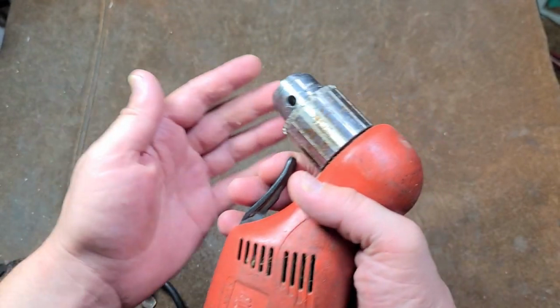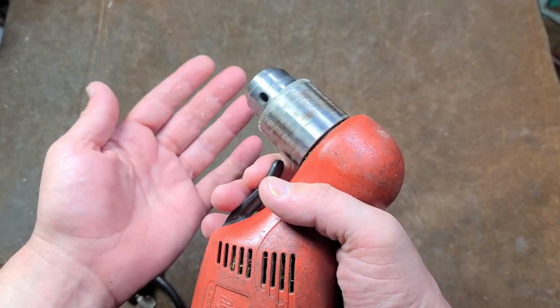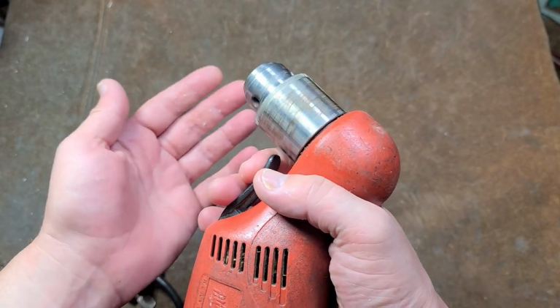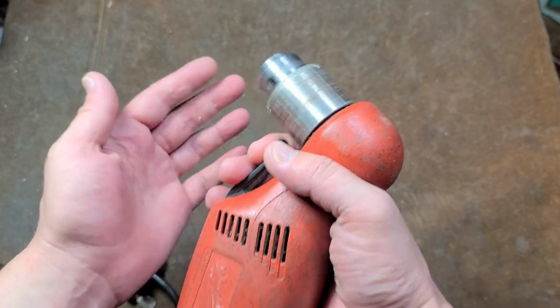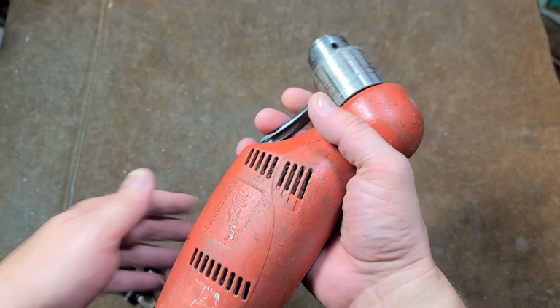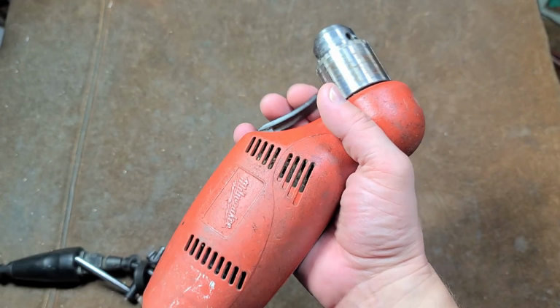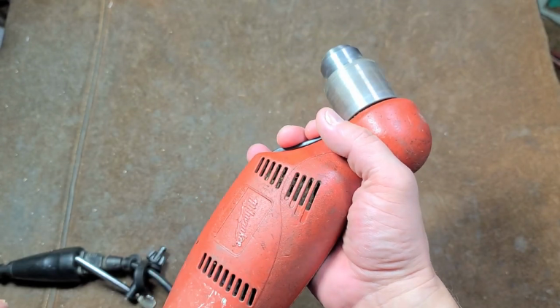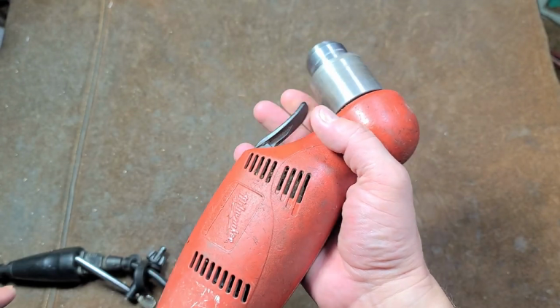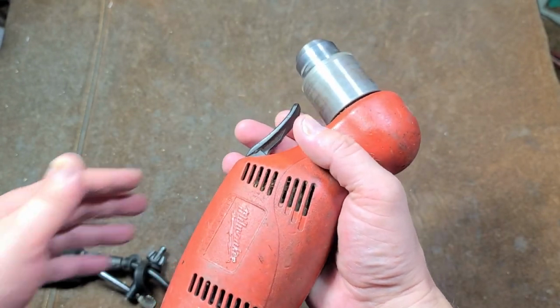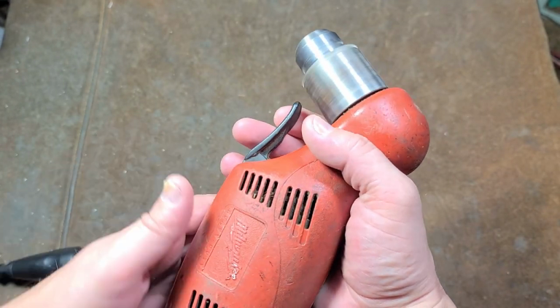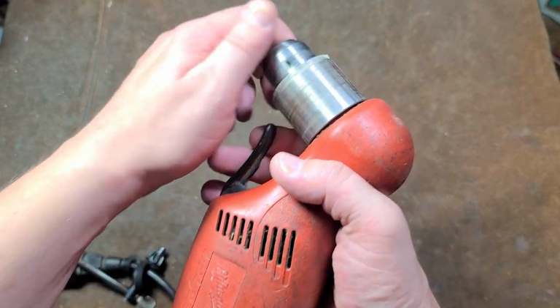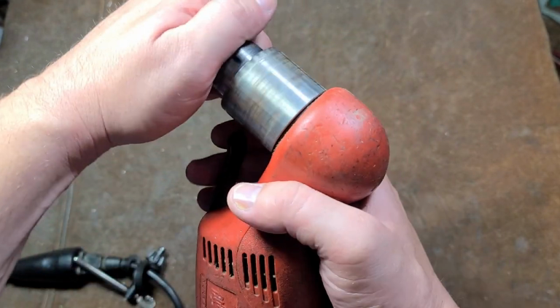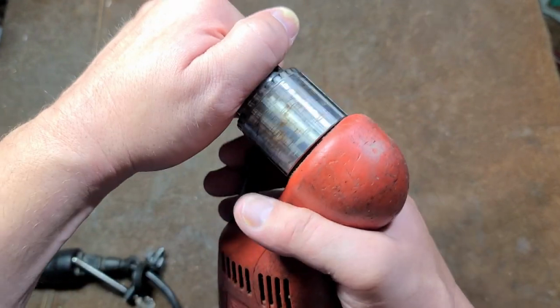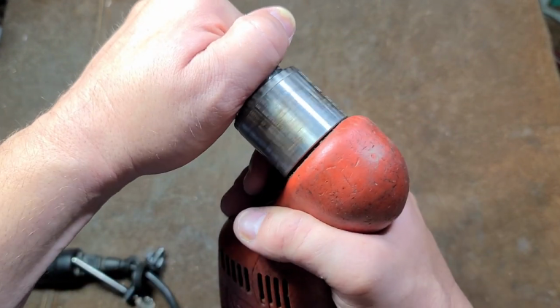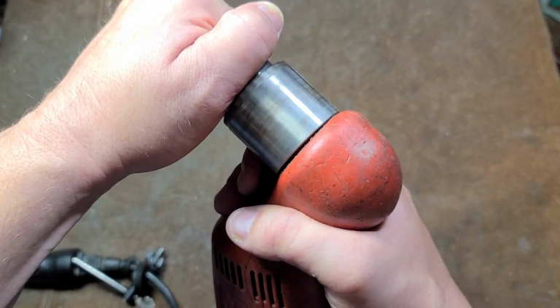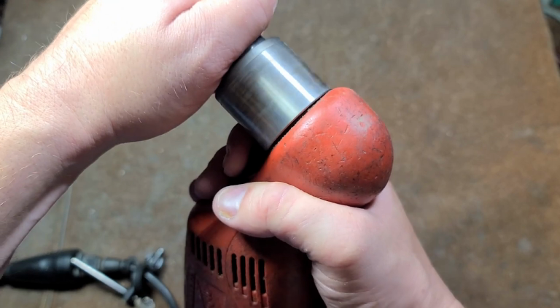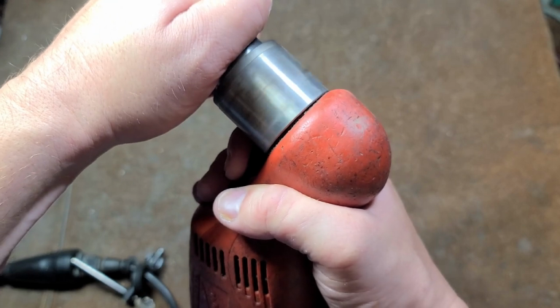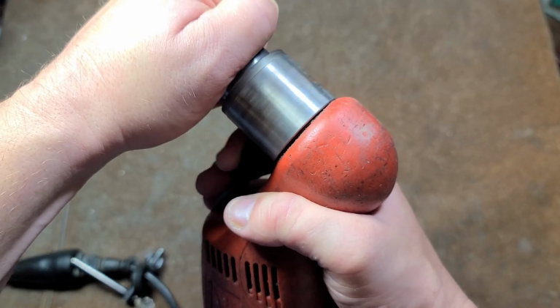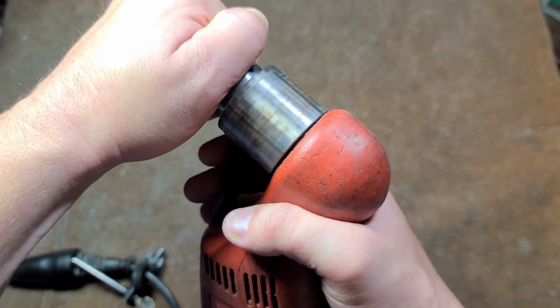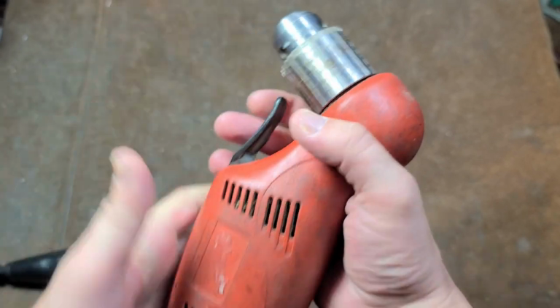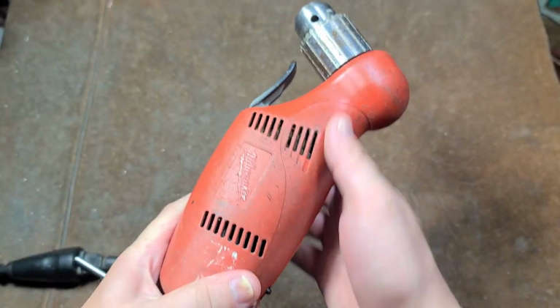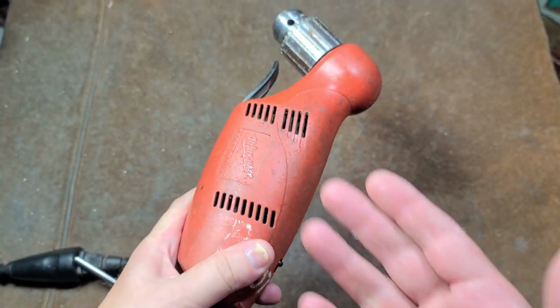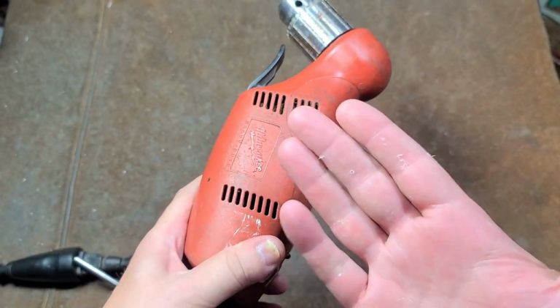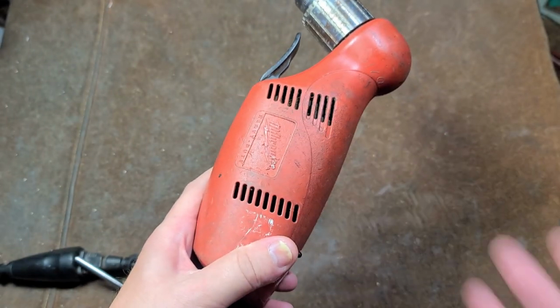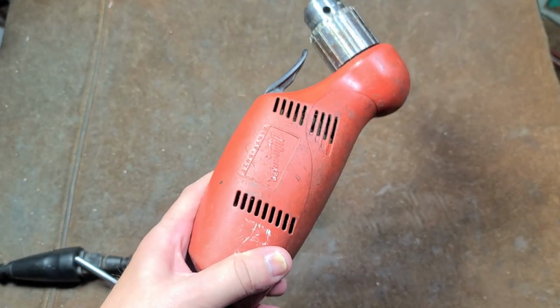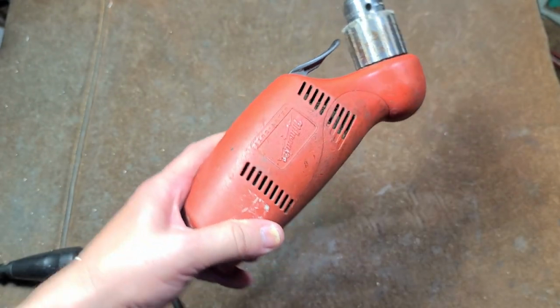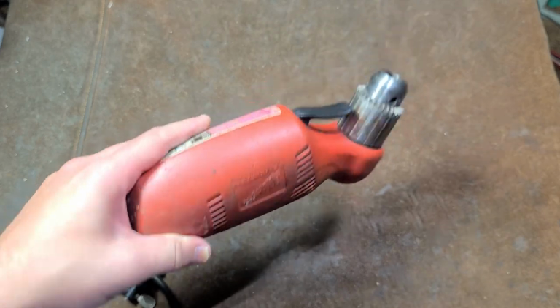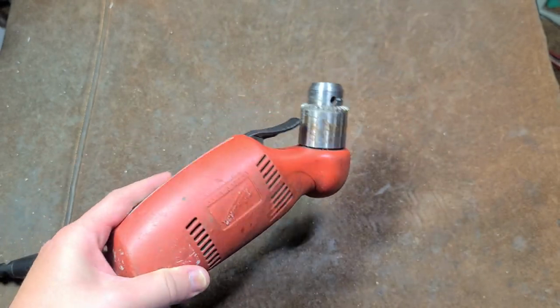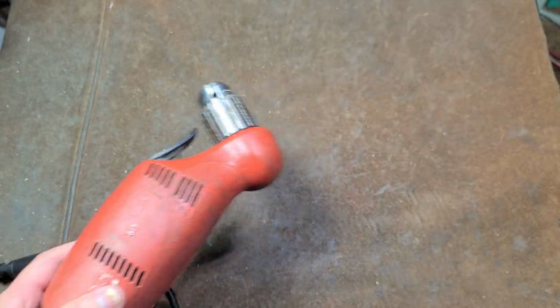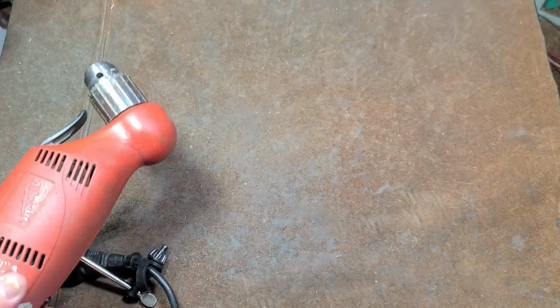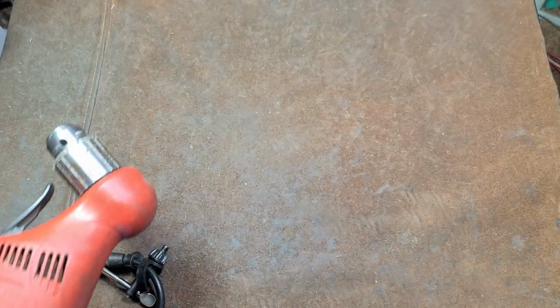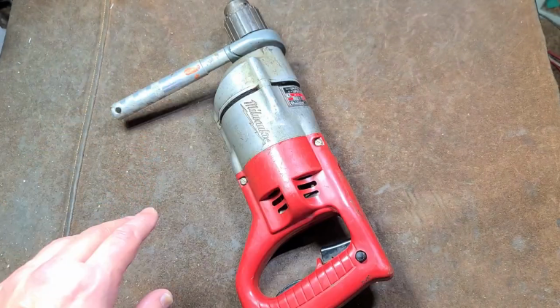Anyway, with Milwaukee tools they should always be nice and smooth. The gears should always be really nice, but if you don't own this particular 0379, your life can still be in order.